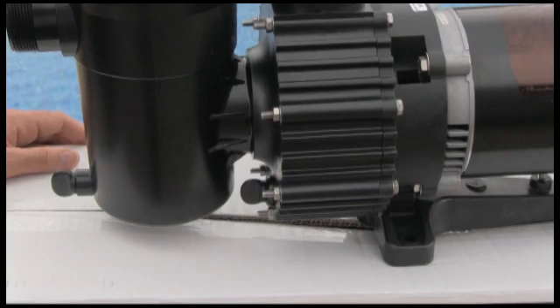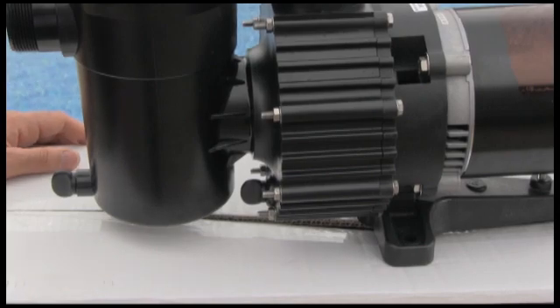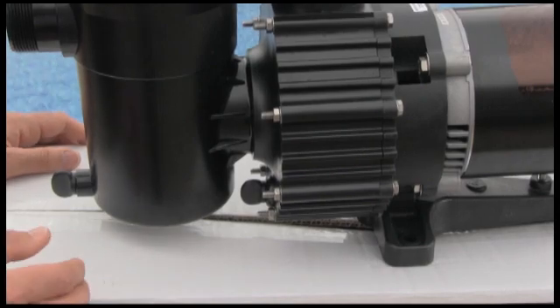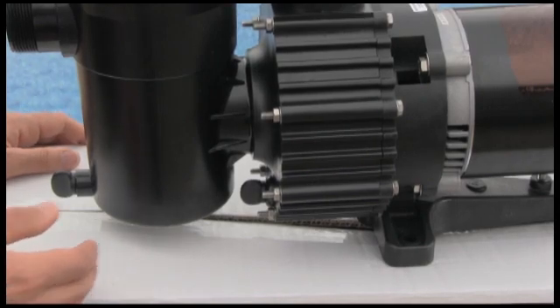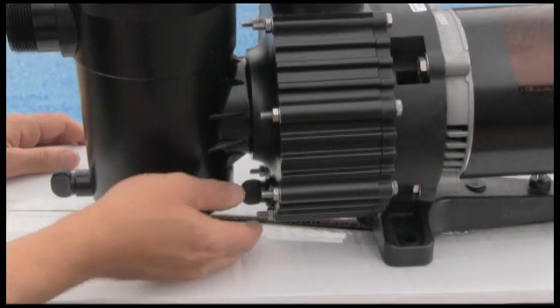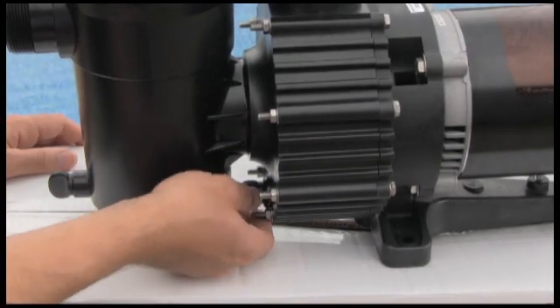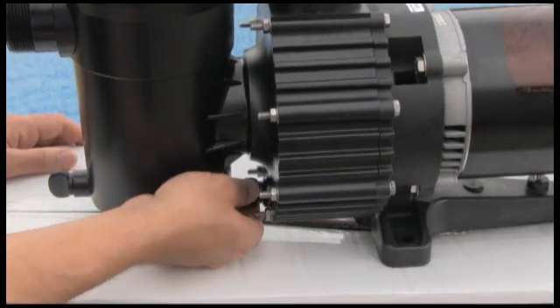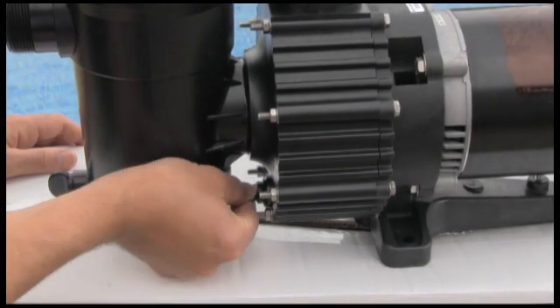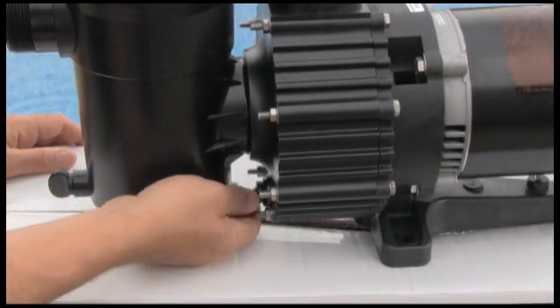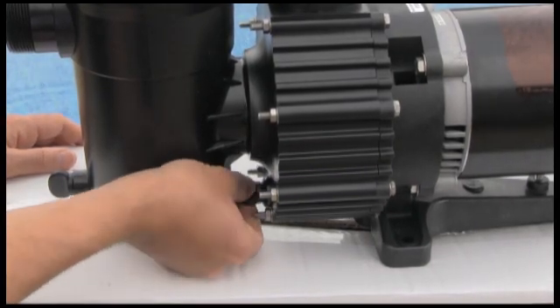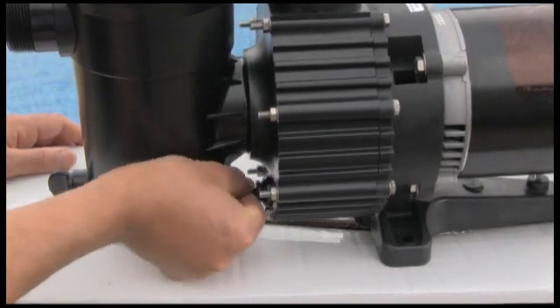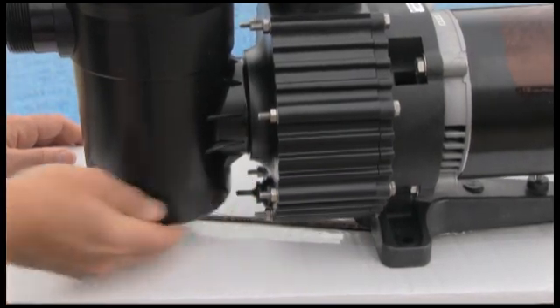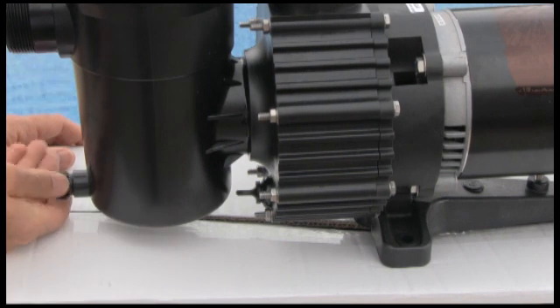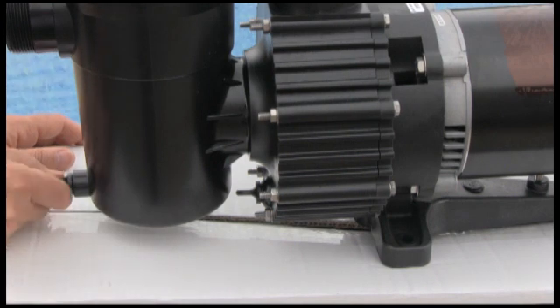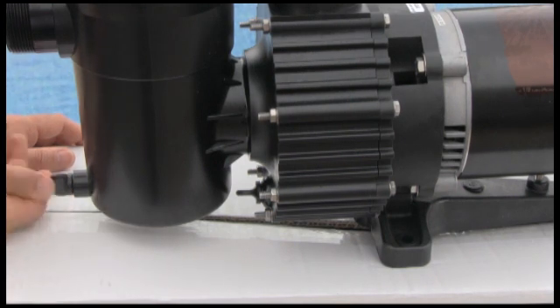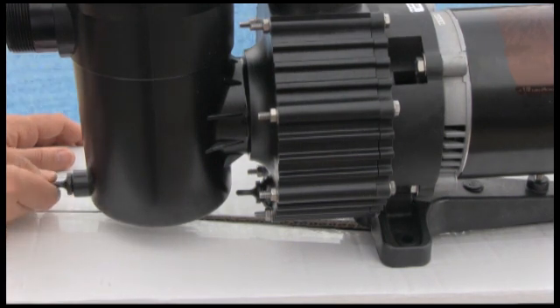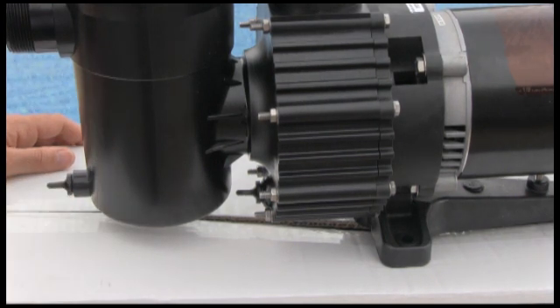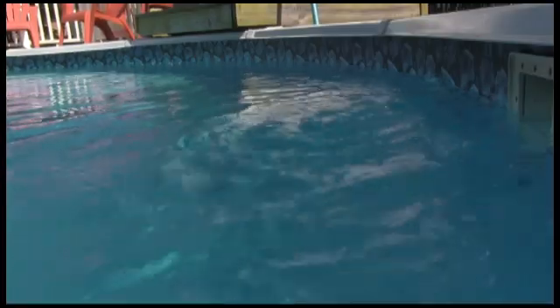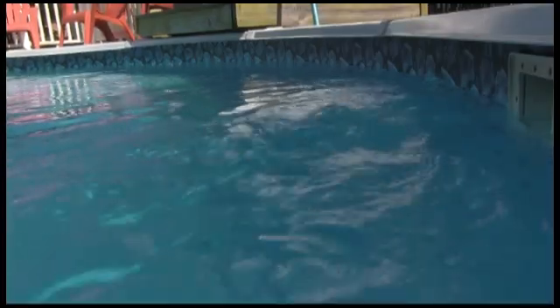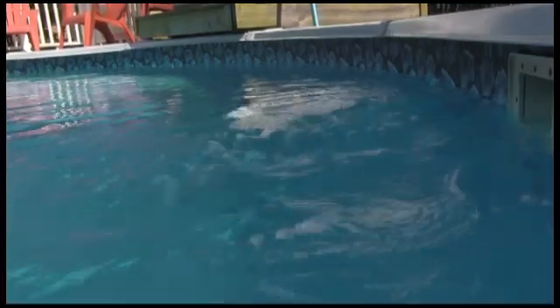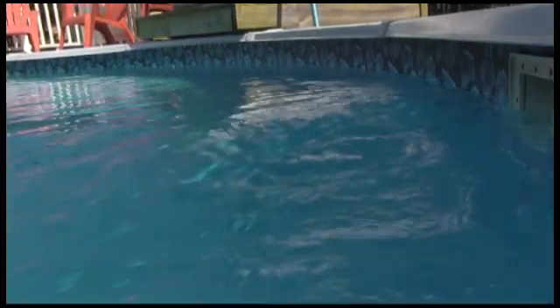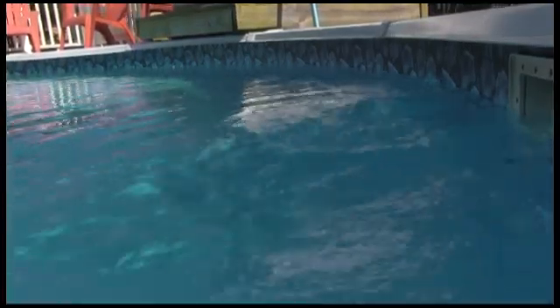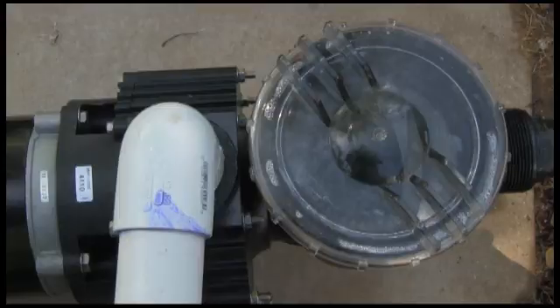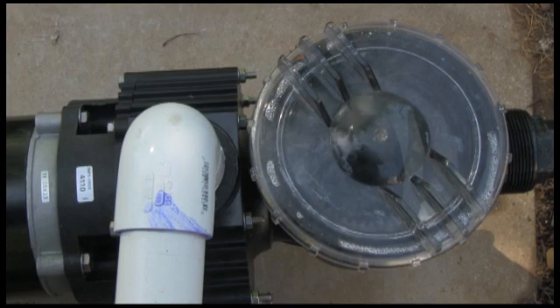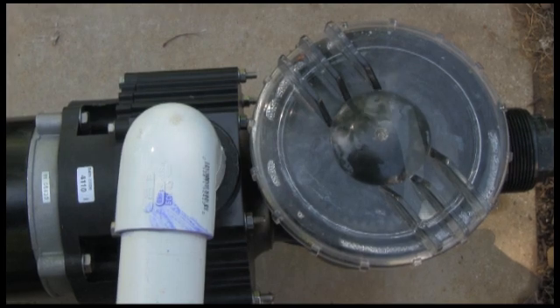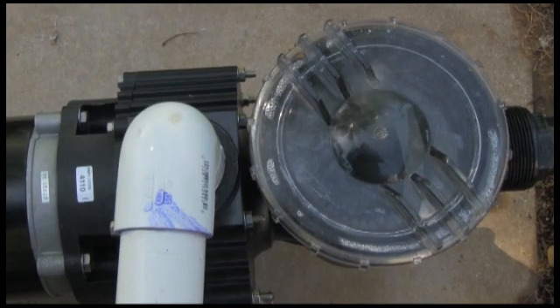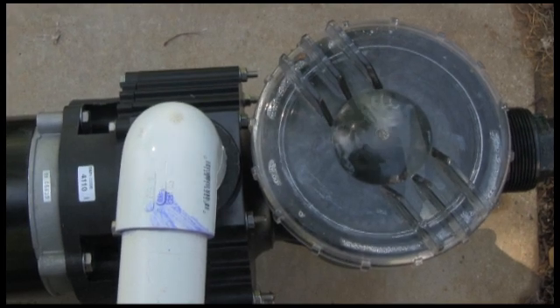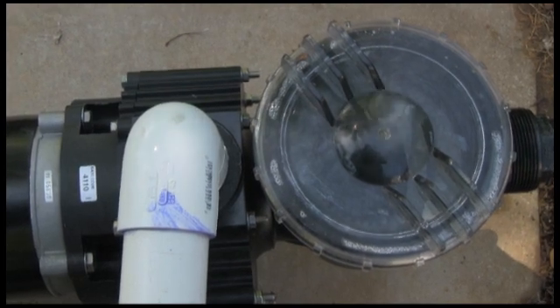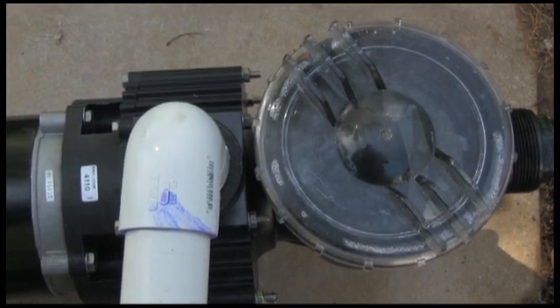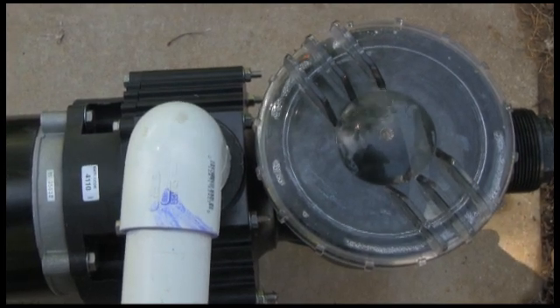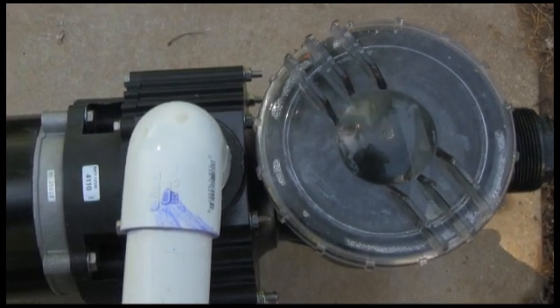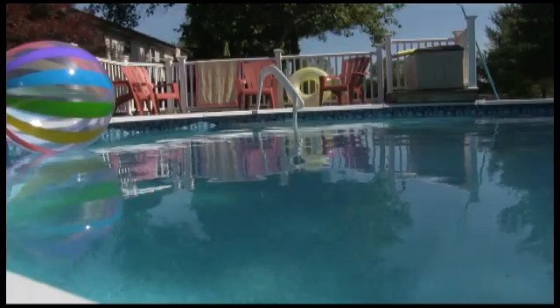When winterizing your pump, you're going to want to use these drain plugs to drain all the water out to avoid any type of freeze damage. Your pump needs to be able to turn over all your water up to four times every 24 hours. First, calculate your pool capacity in gallons.